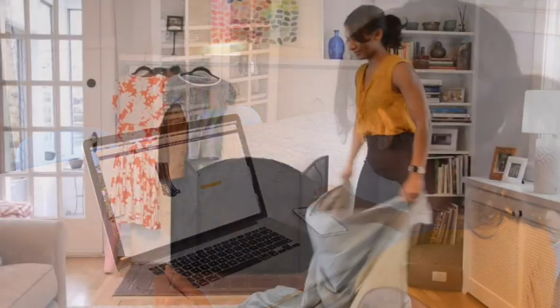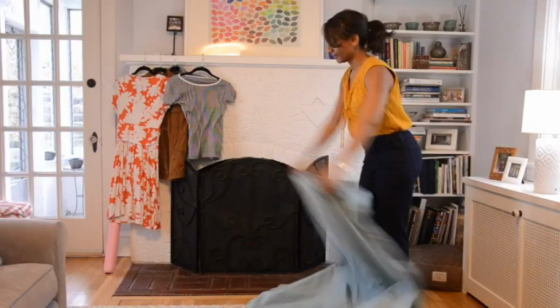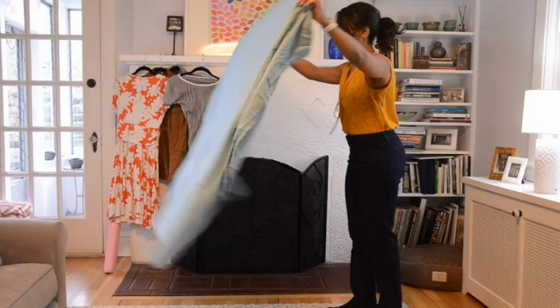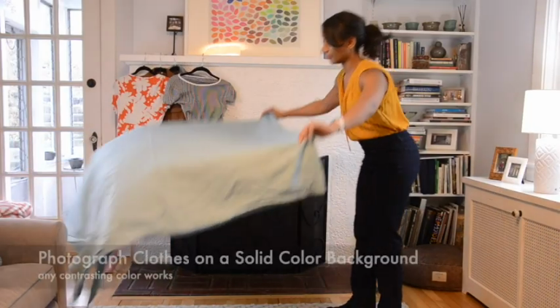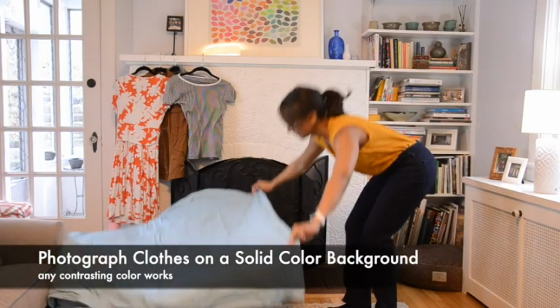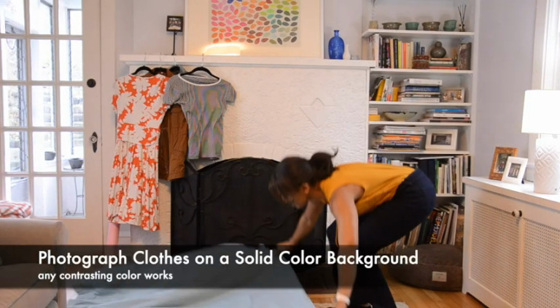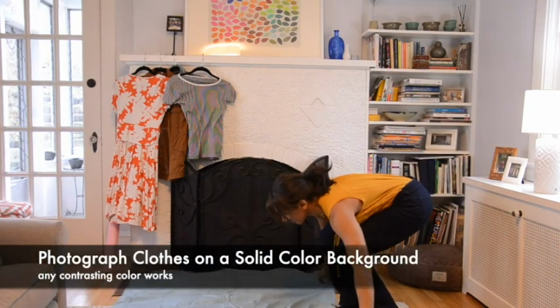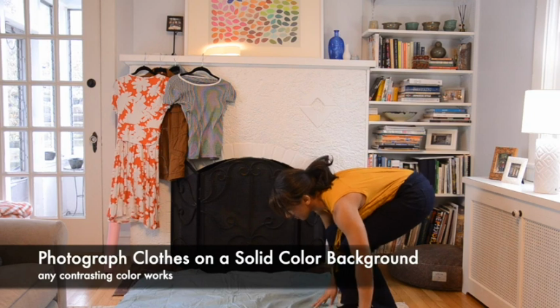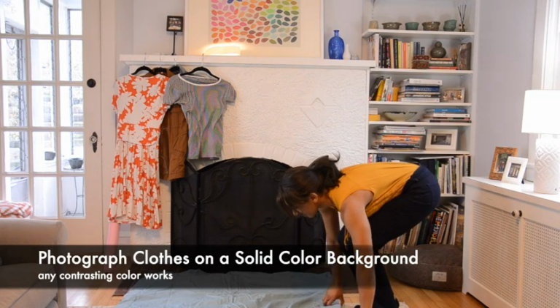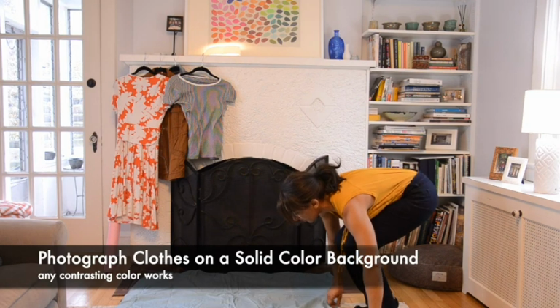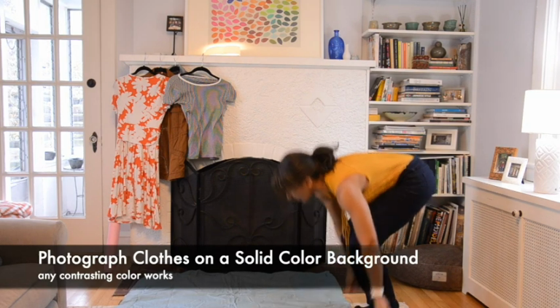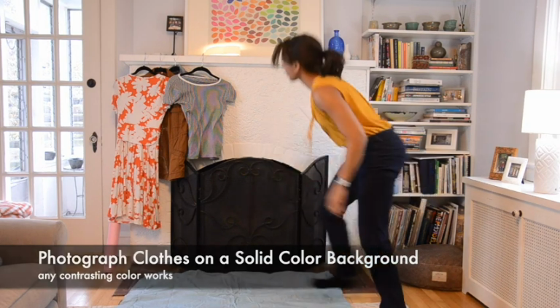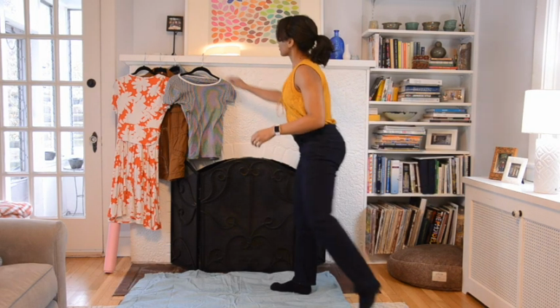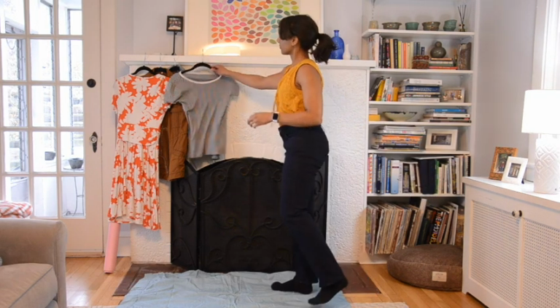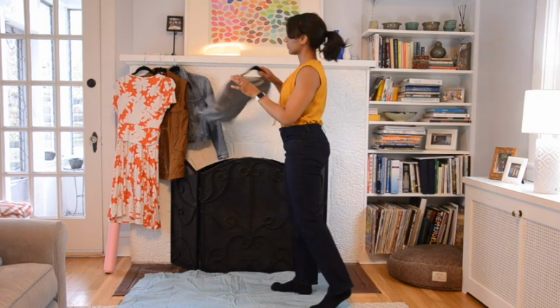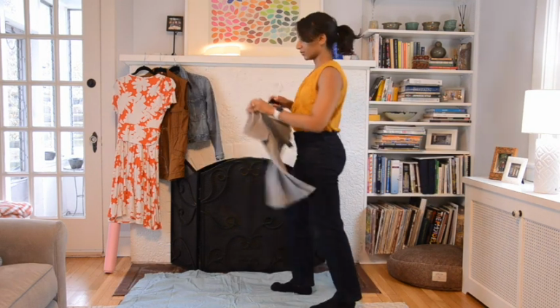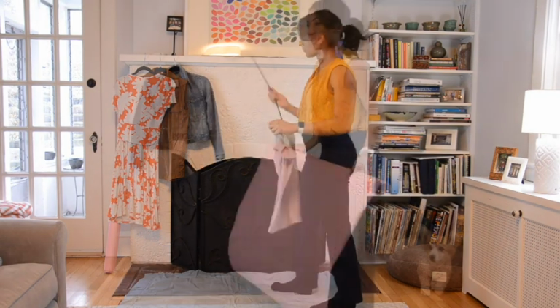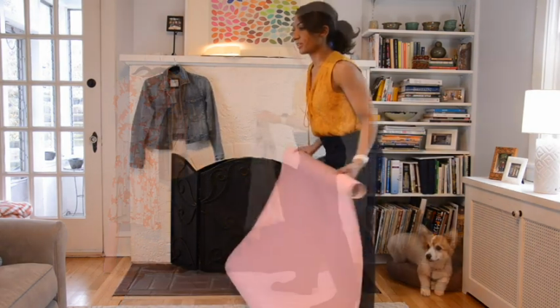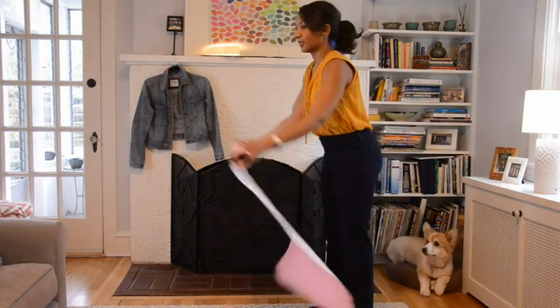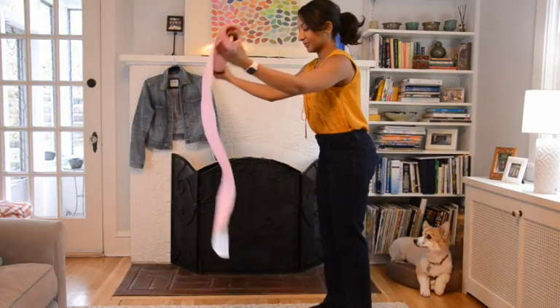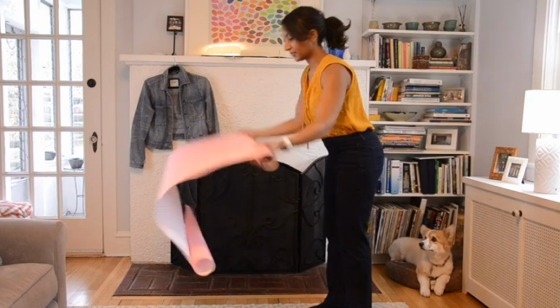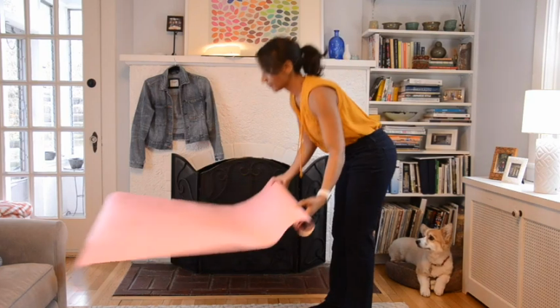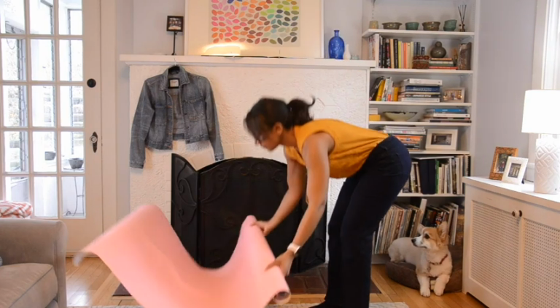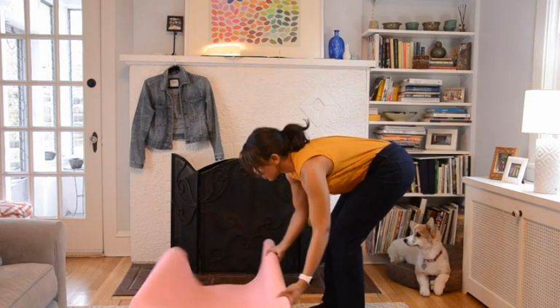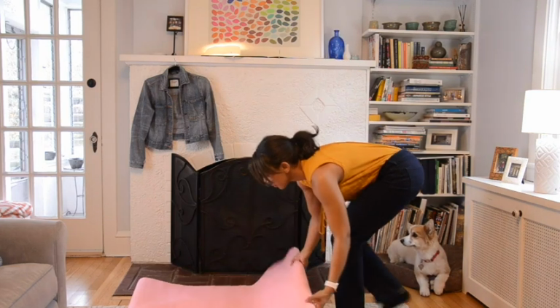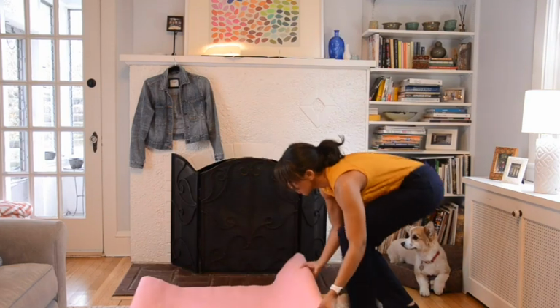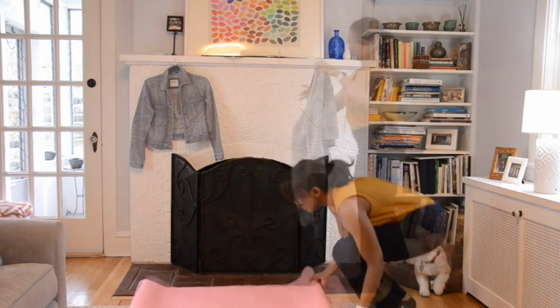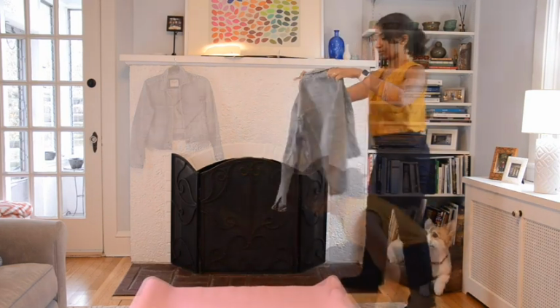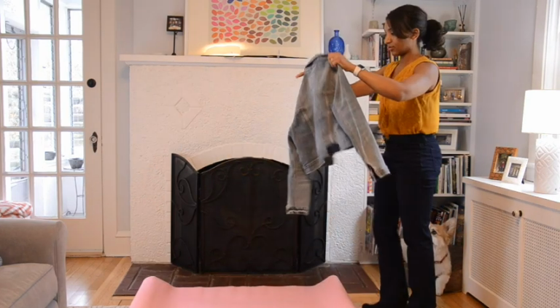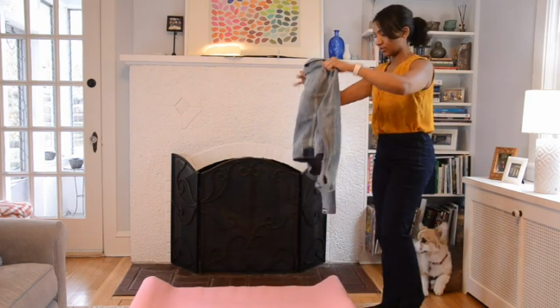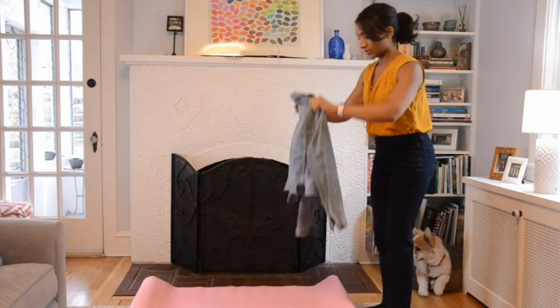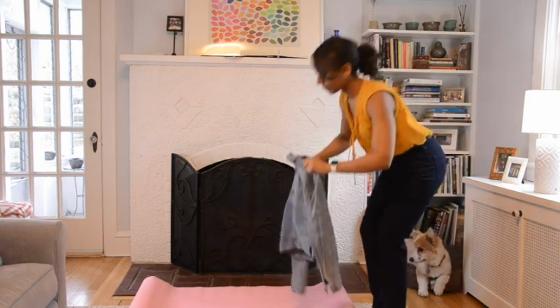The last option, of course, is taking your own photos. You can use either a solid color sheet, or I also like bulletin board paper that teachers use for bulletin boards. All that matters is it's a completely different color than your clothing.